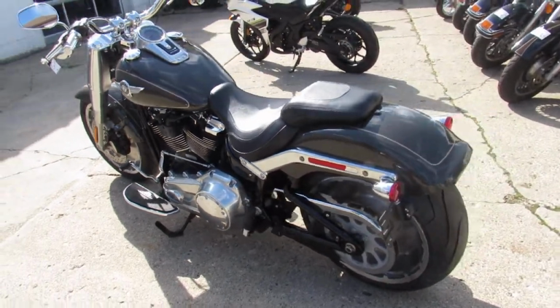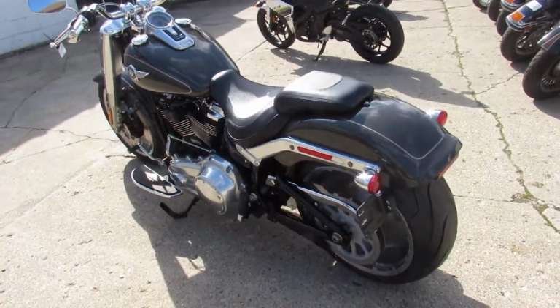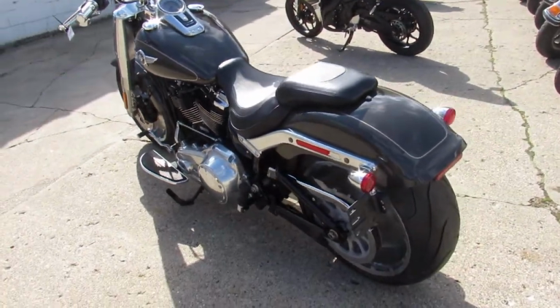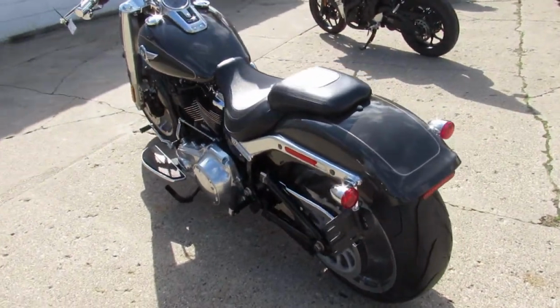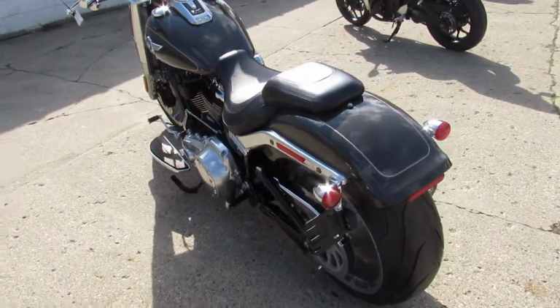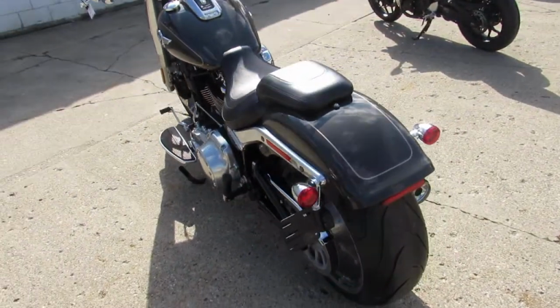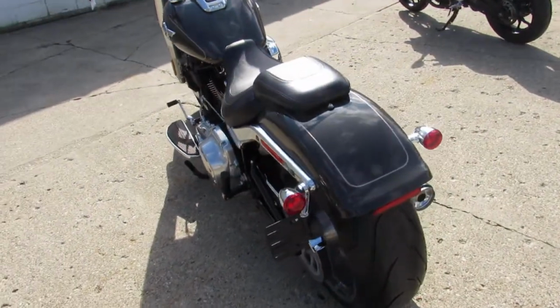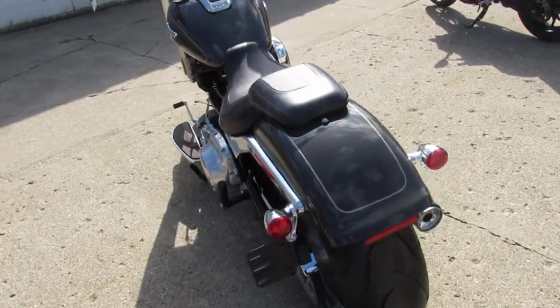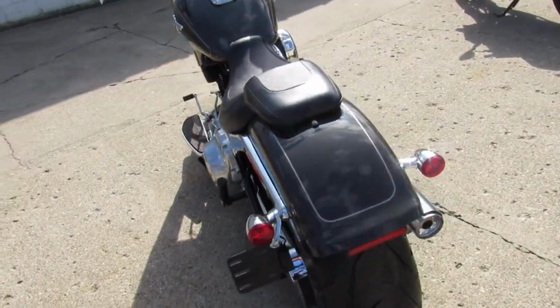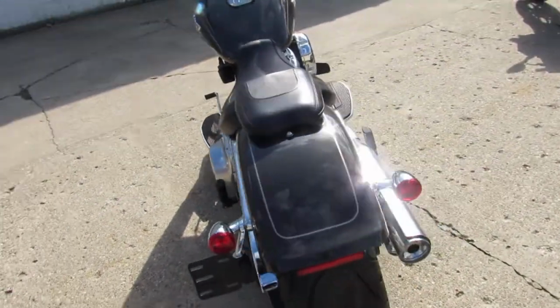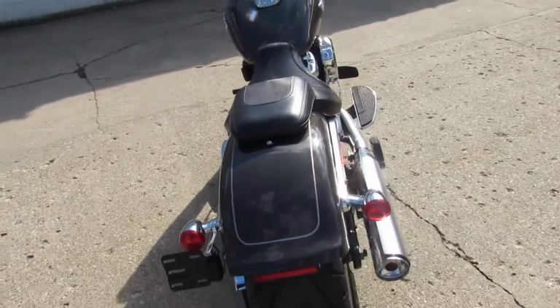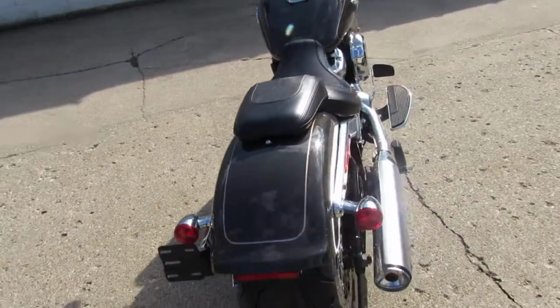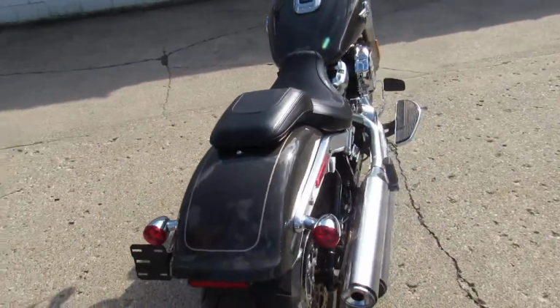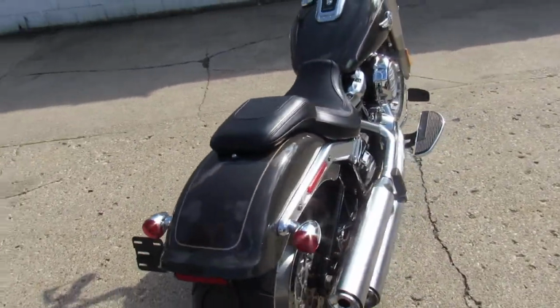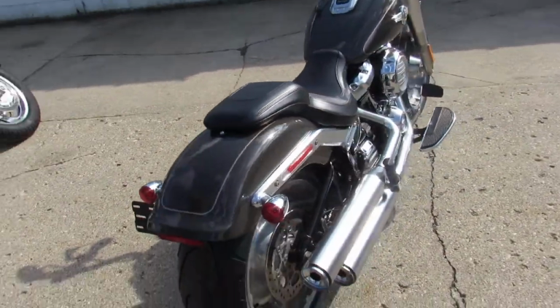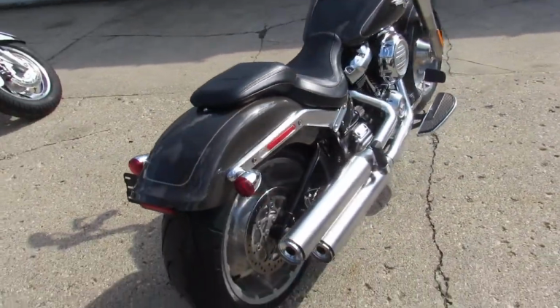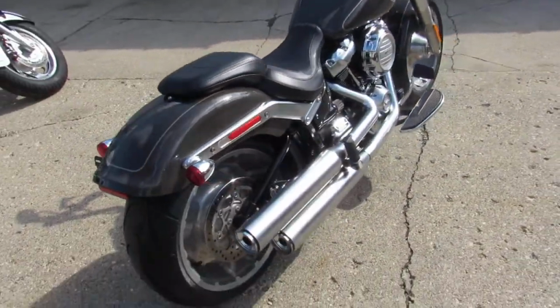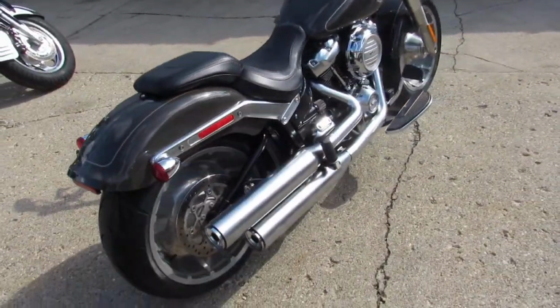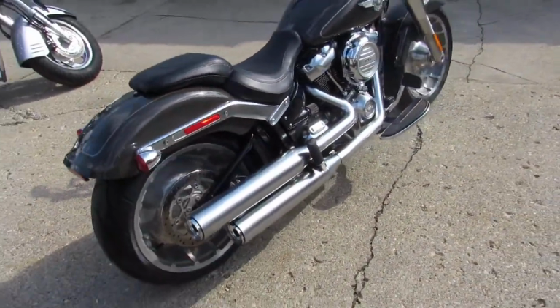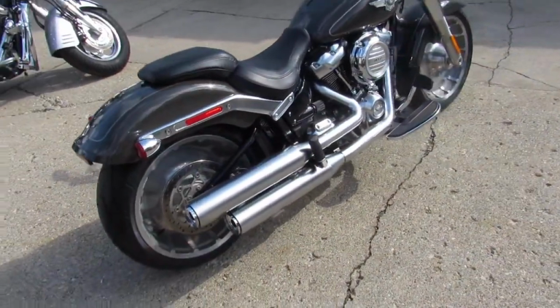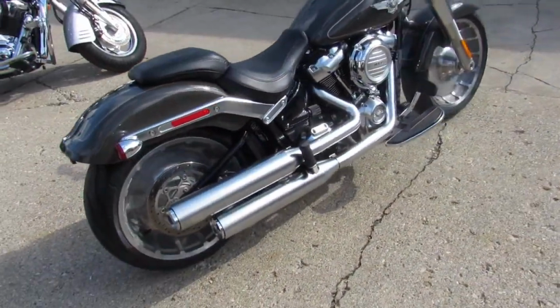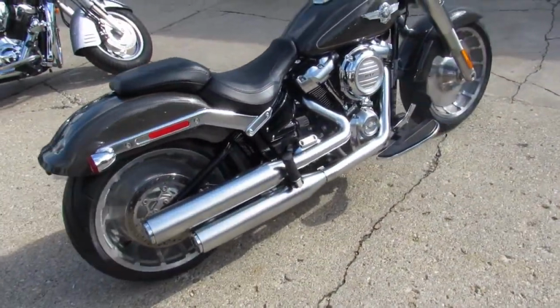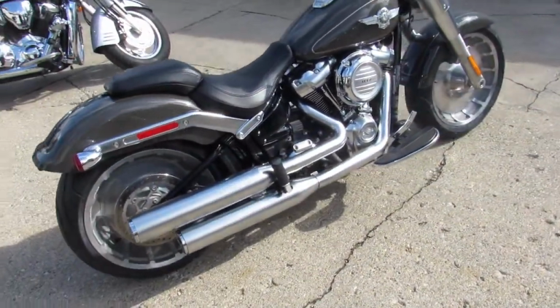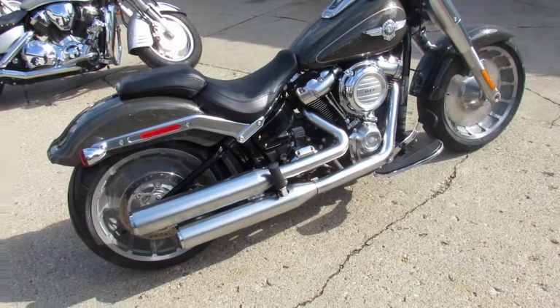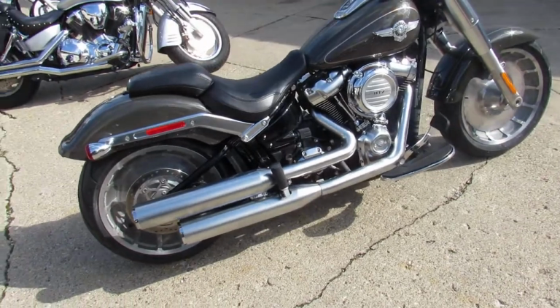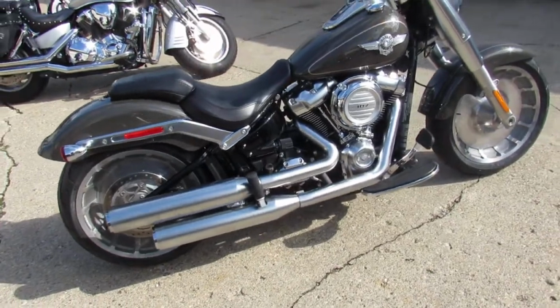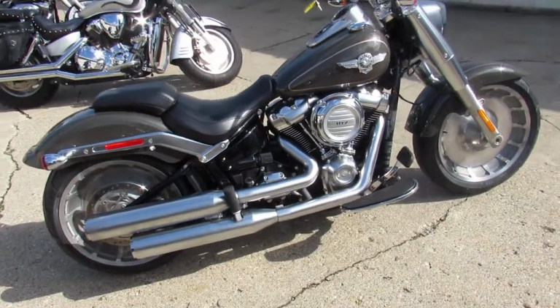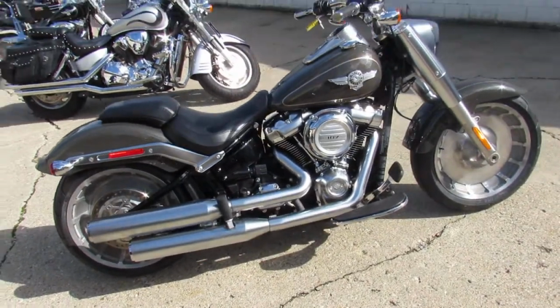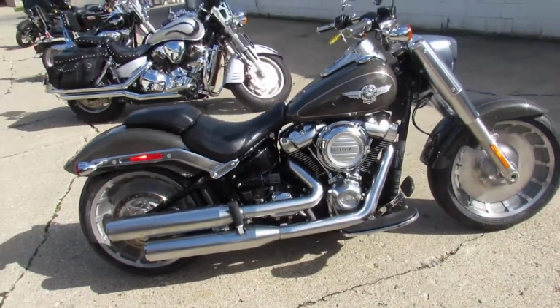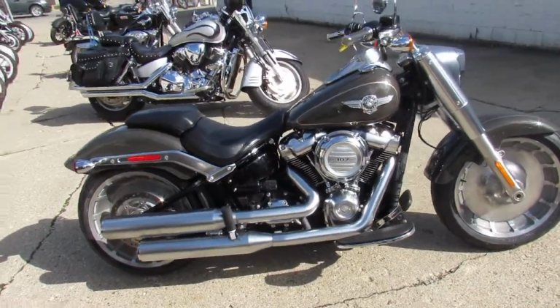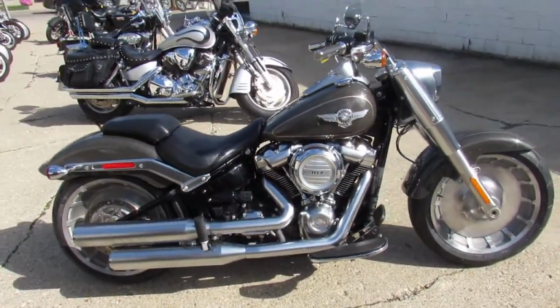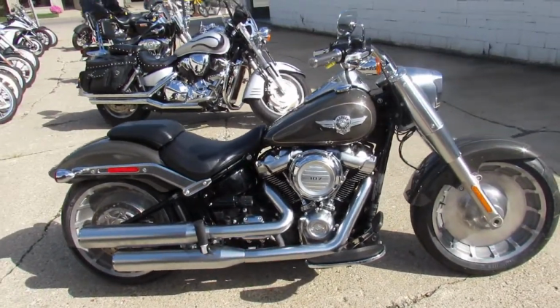Why buy new? You can save thousands on this 18 Fatboy. We've got guaranteed financing, leasing programs, layaway programs. Your trades are always welcome so give us a call and we'll get it done. 810-648-9500.